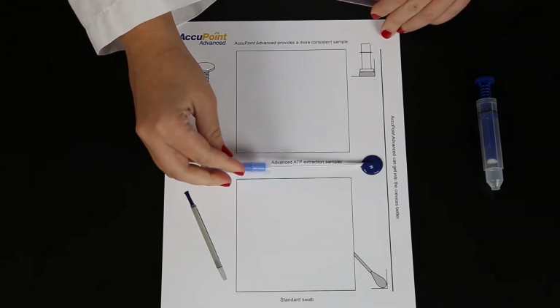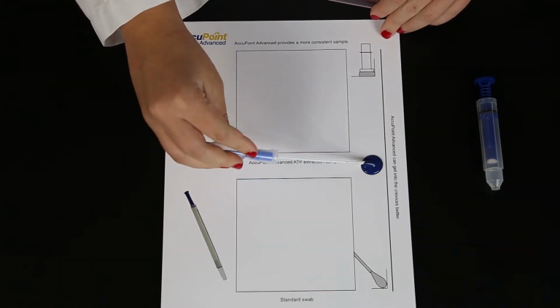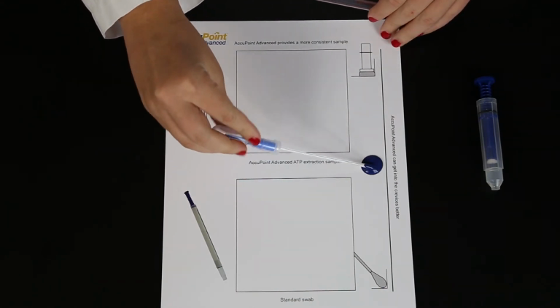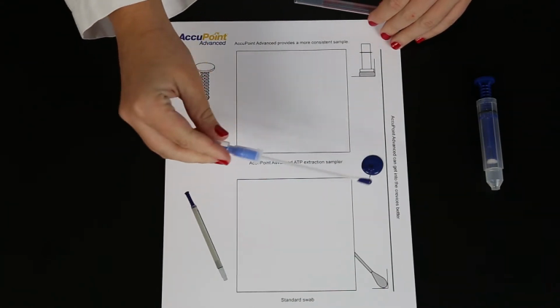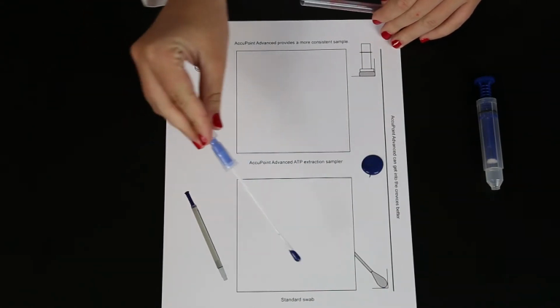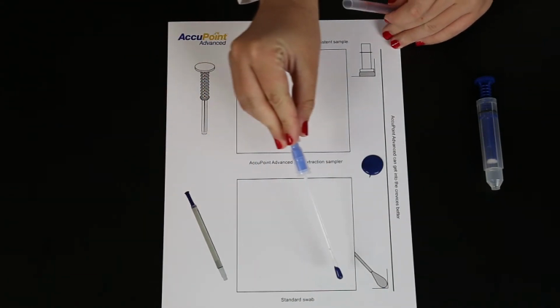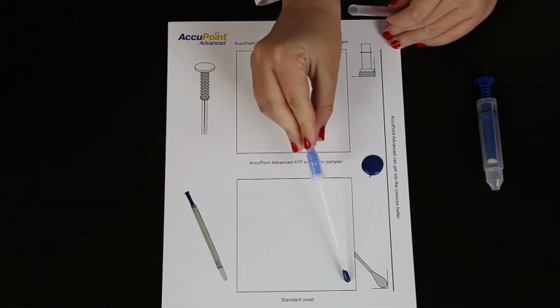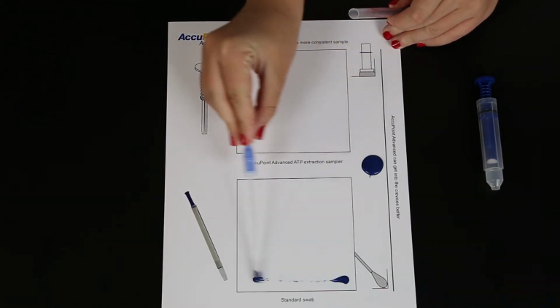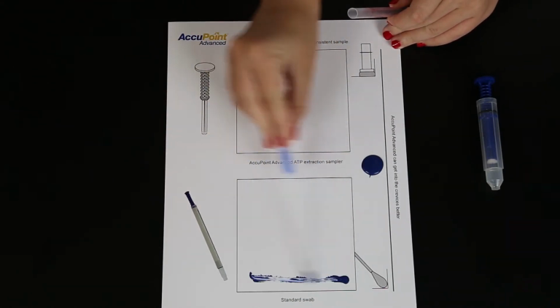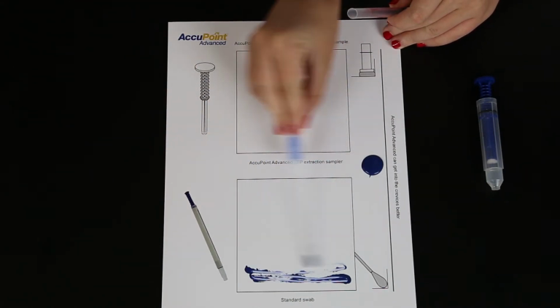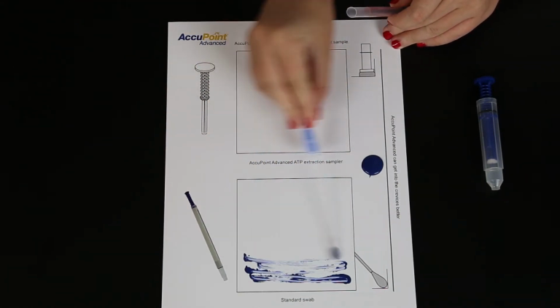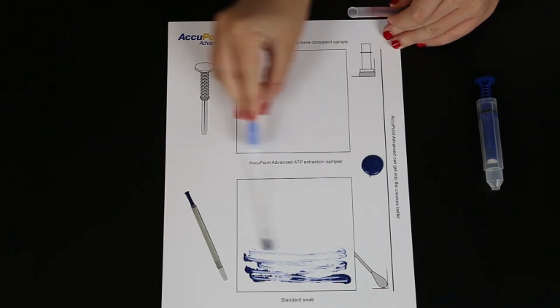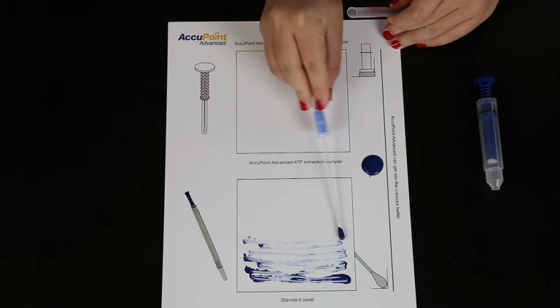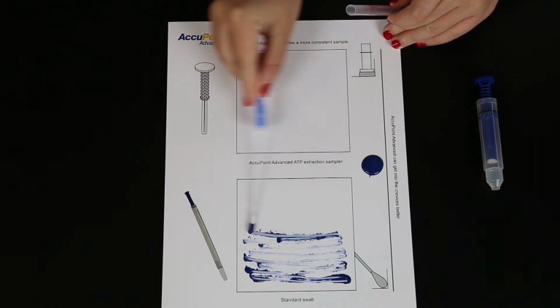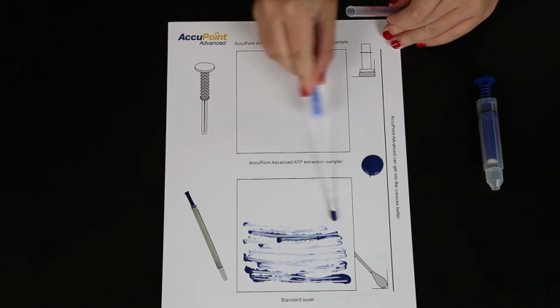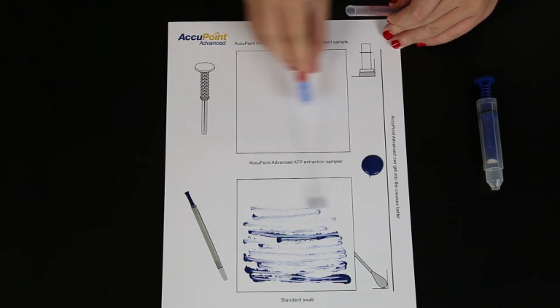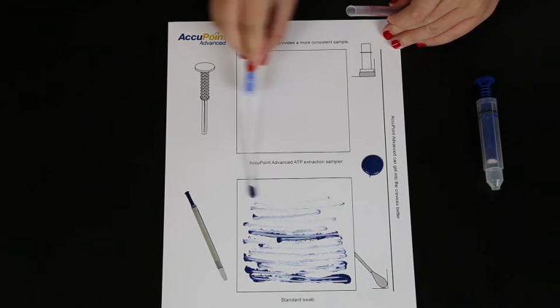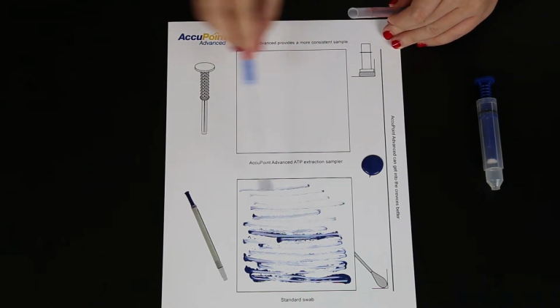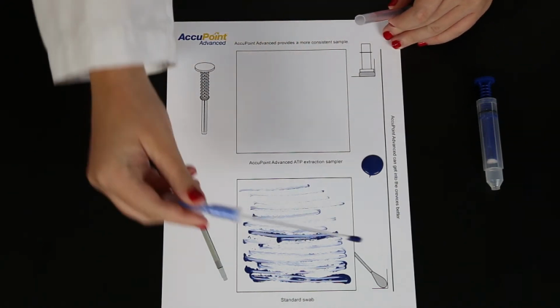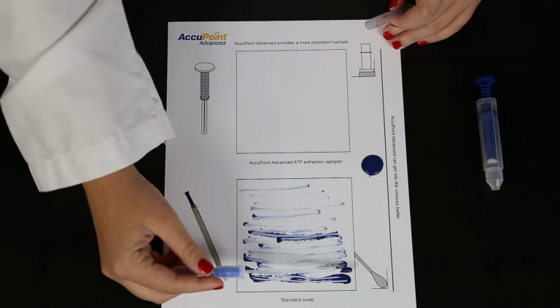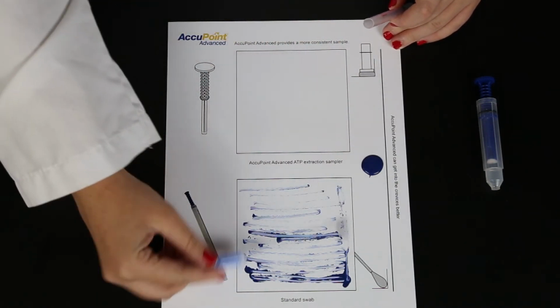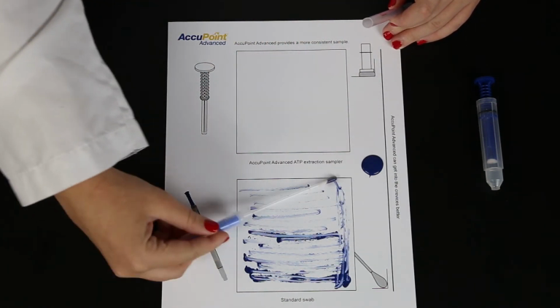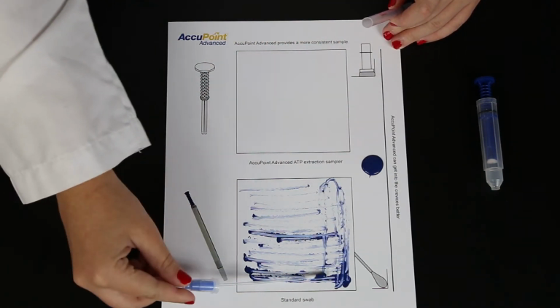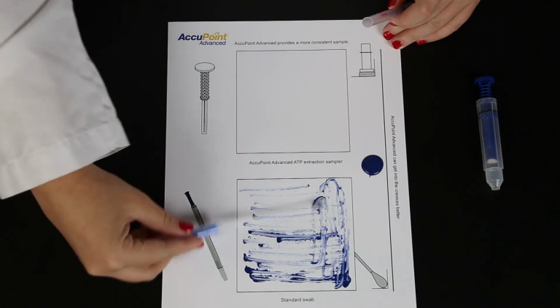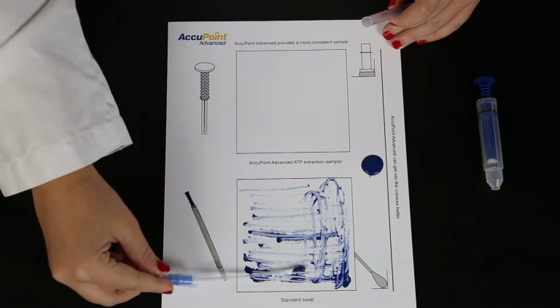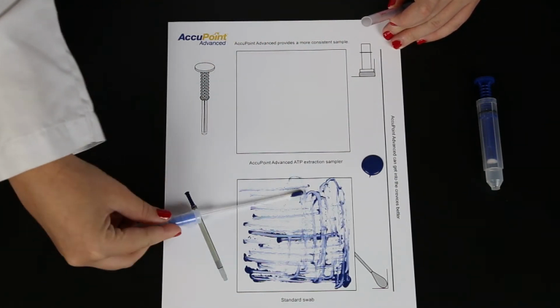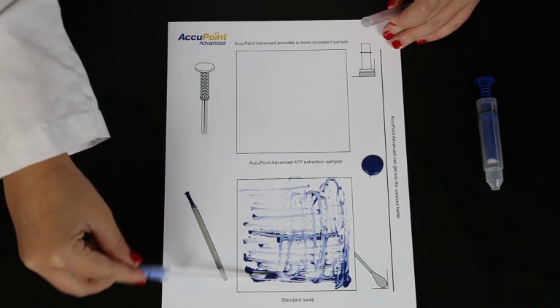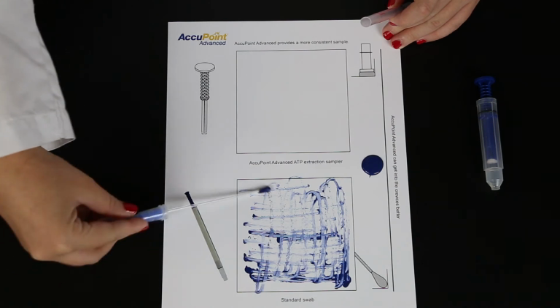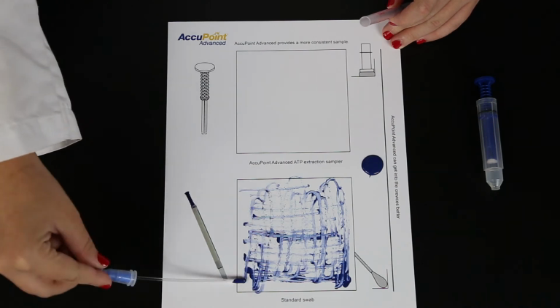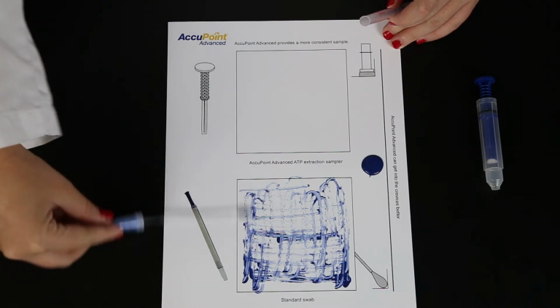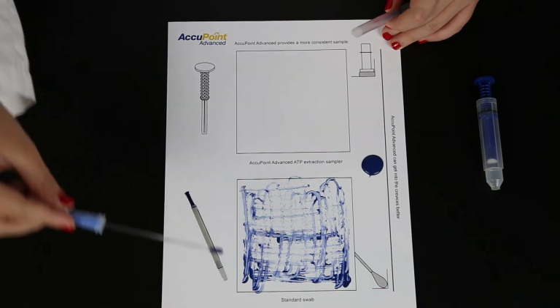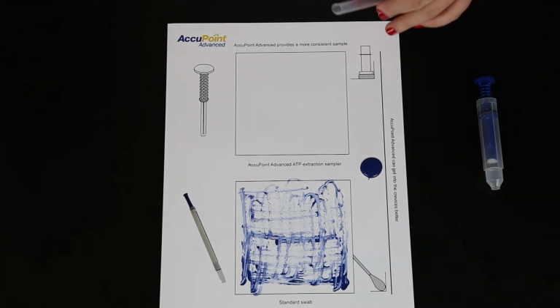Imagine taking a sample with this swab at a site today and then trying to recreate that sample the next time you sample the site. It would be extremely difficult.